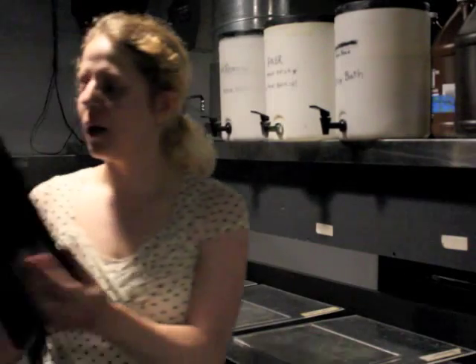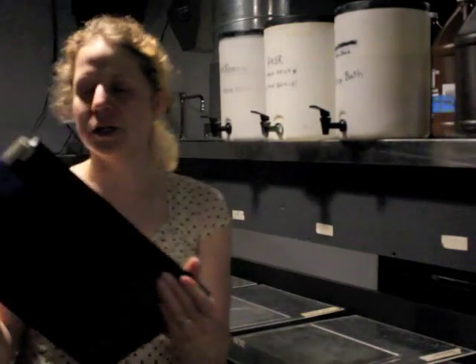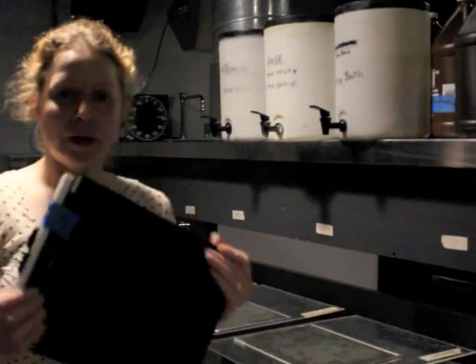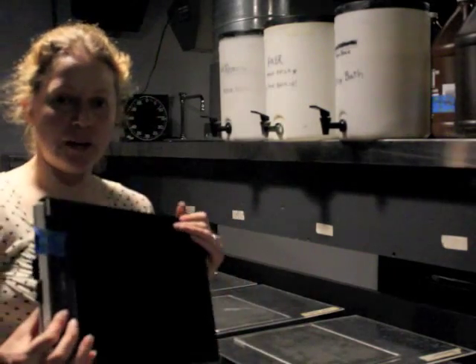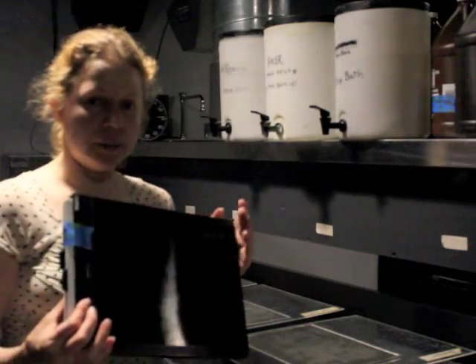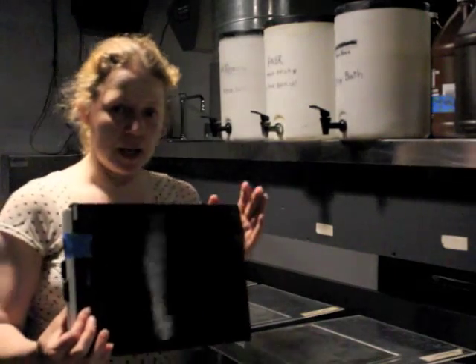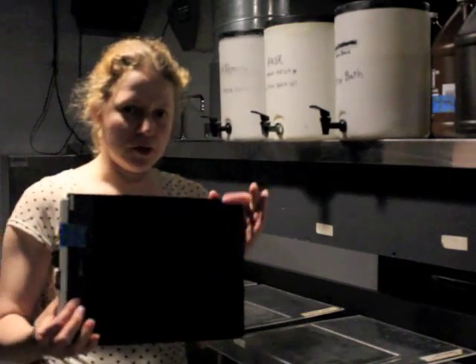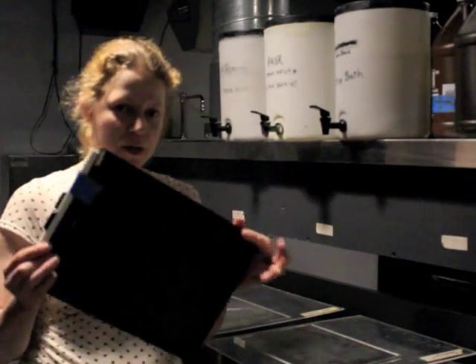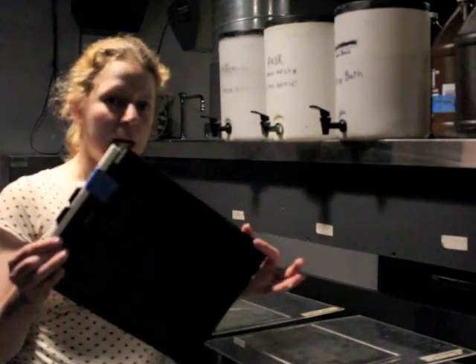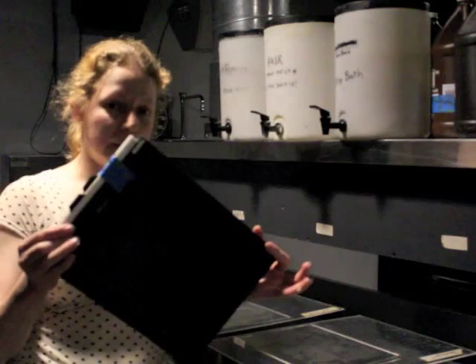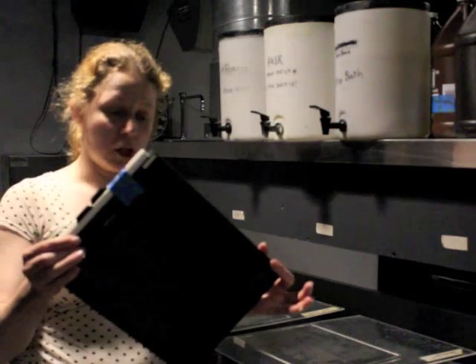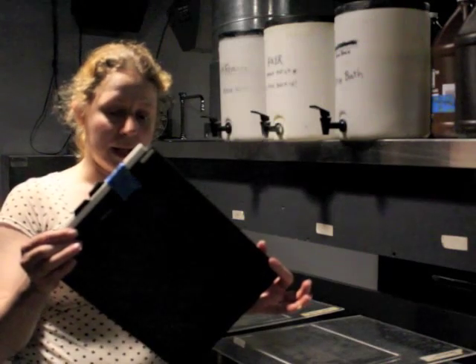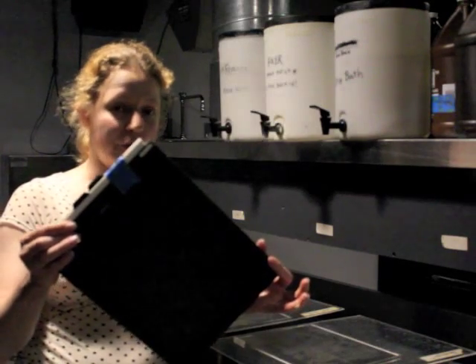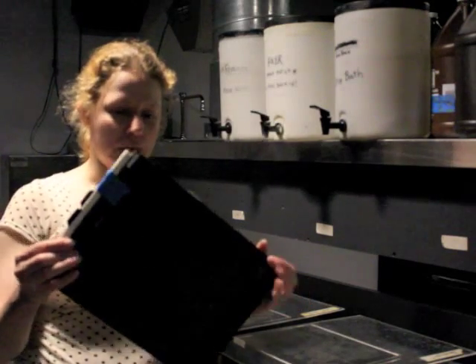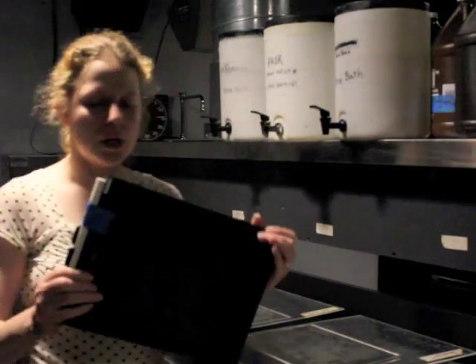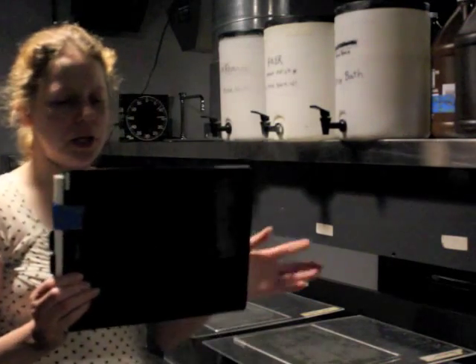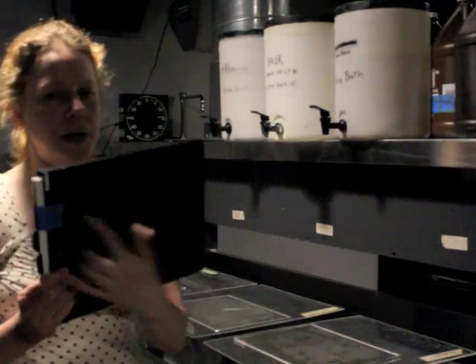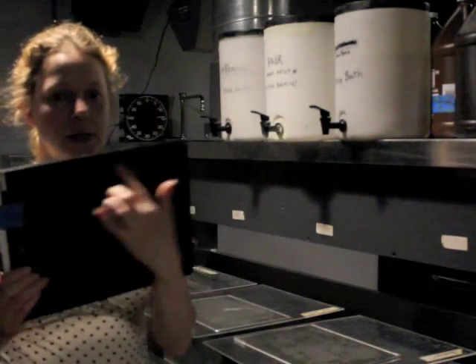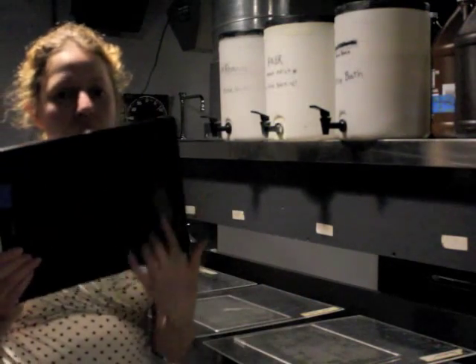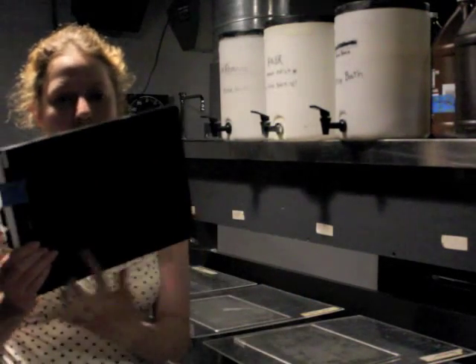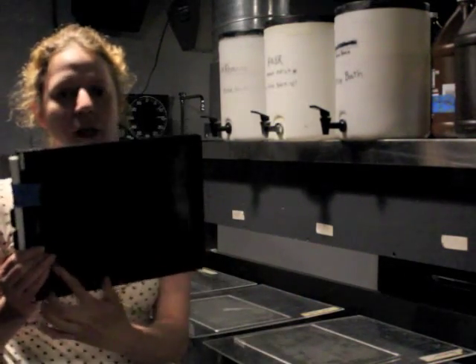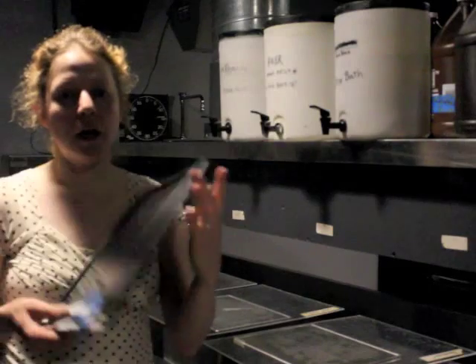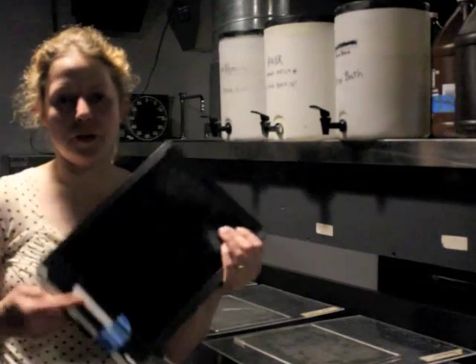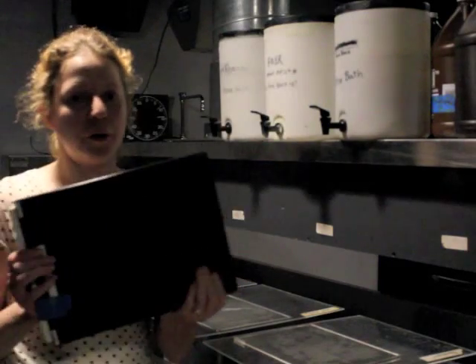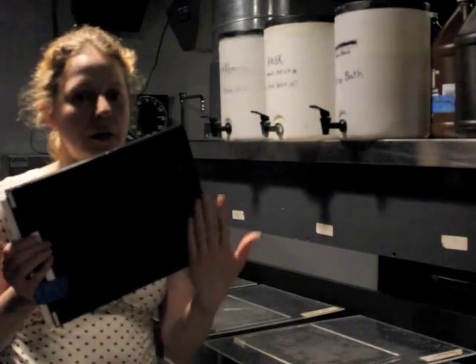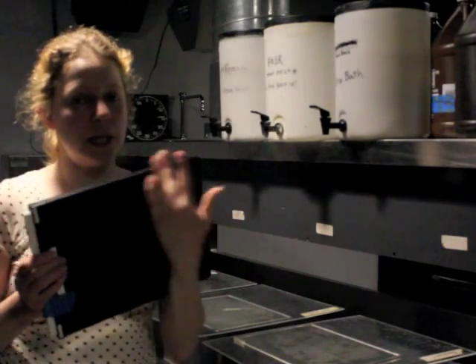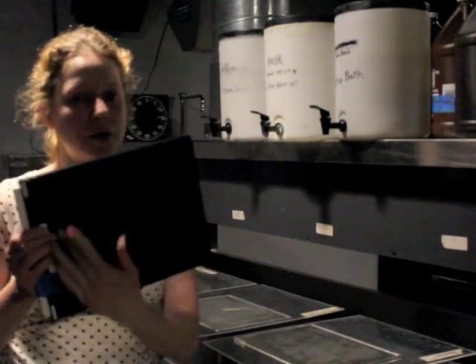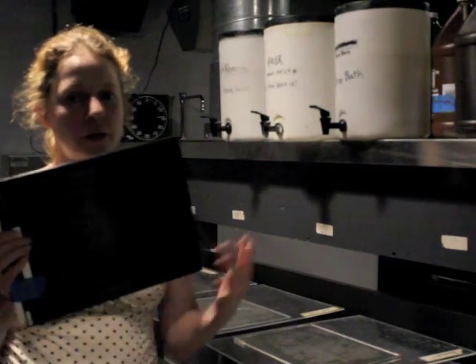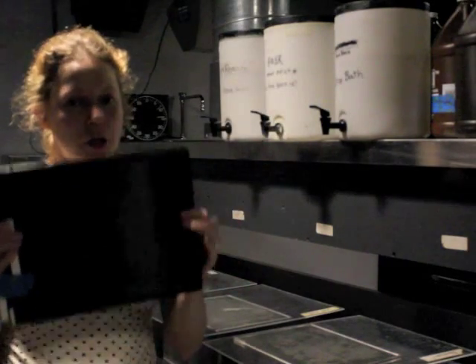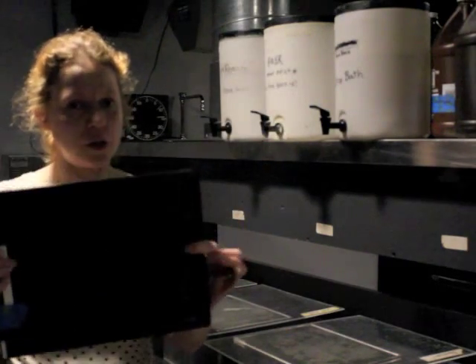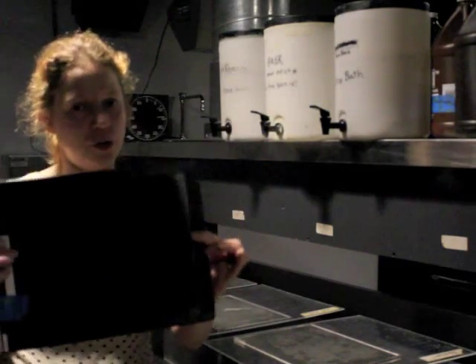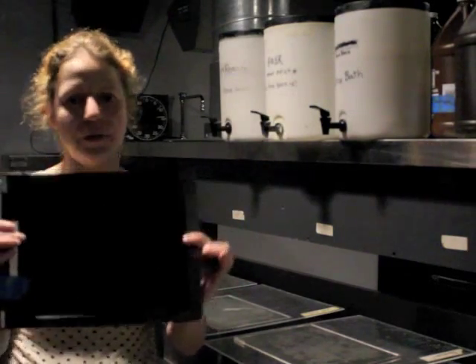I took all my photographs in the 8x10 camera using these 8x10 film holders. Each one is a single photograph, but there's another photograph that you can take with the other side — each of these holds two sheets of film.